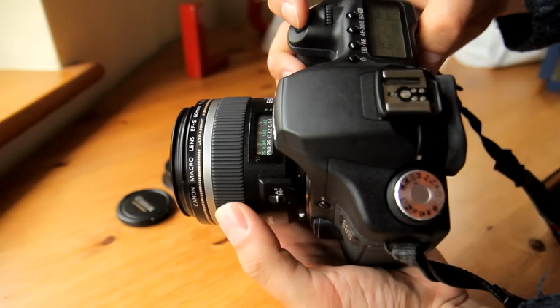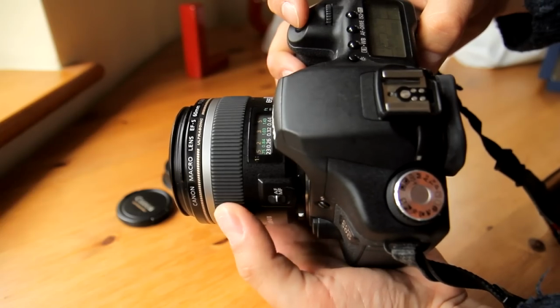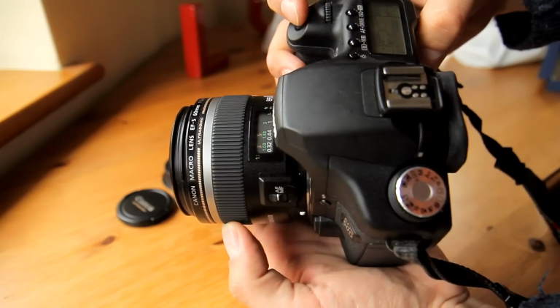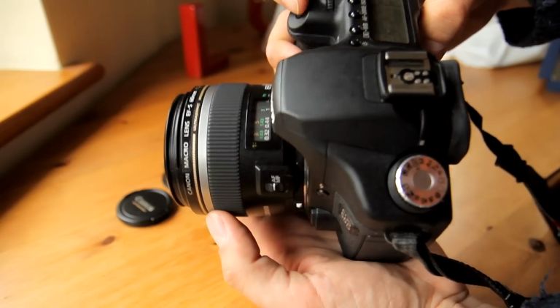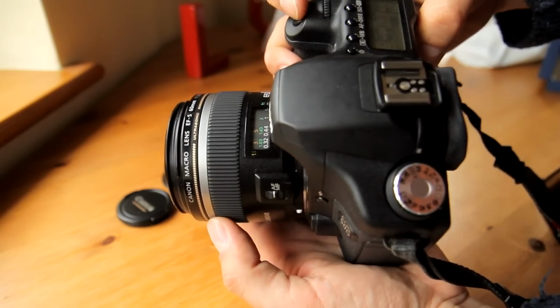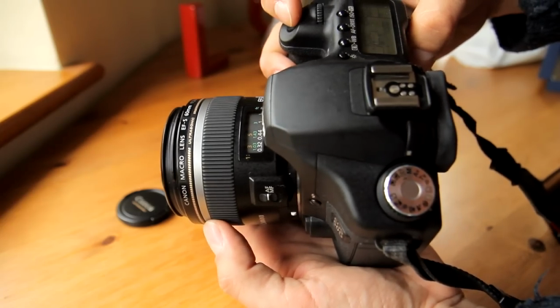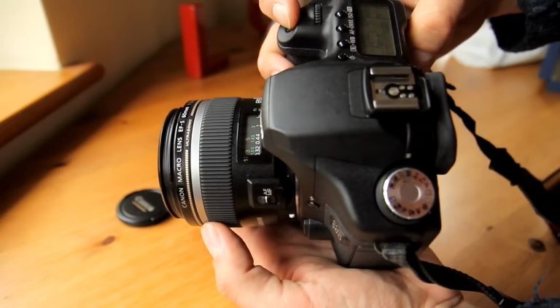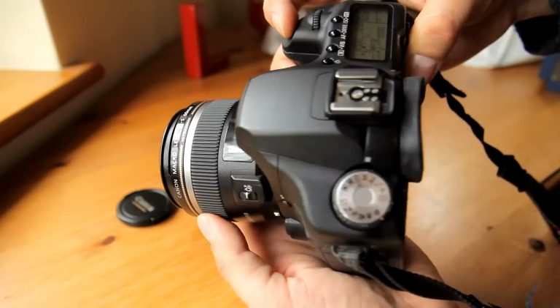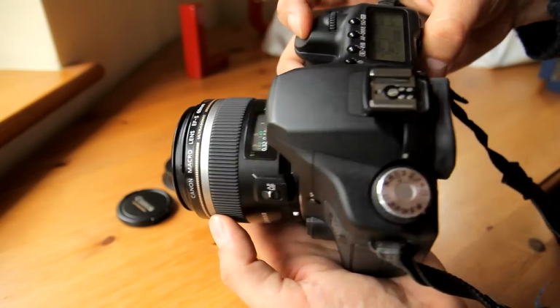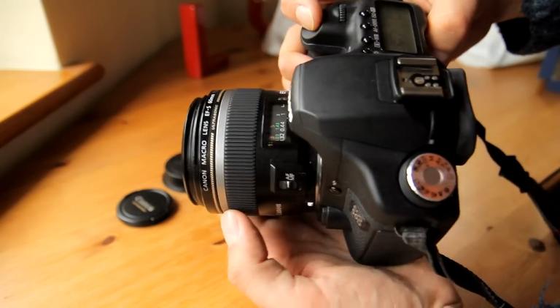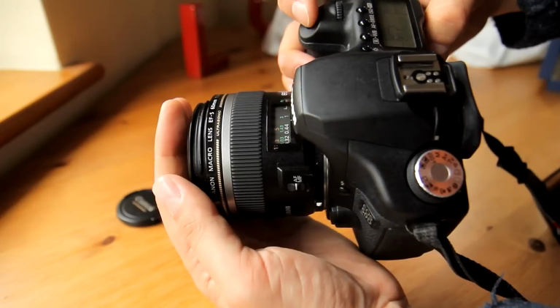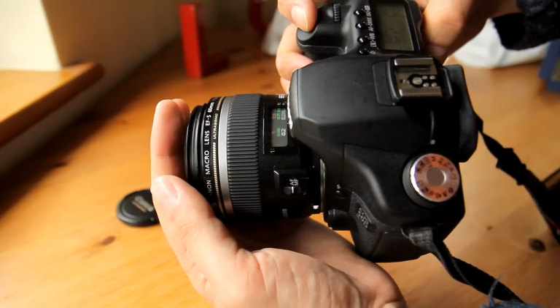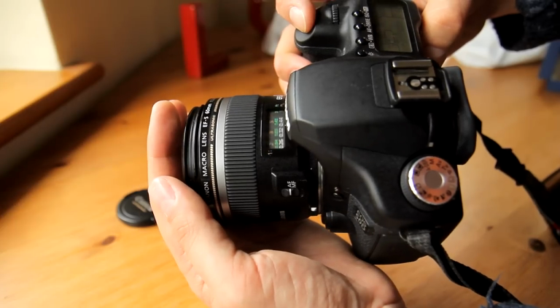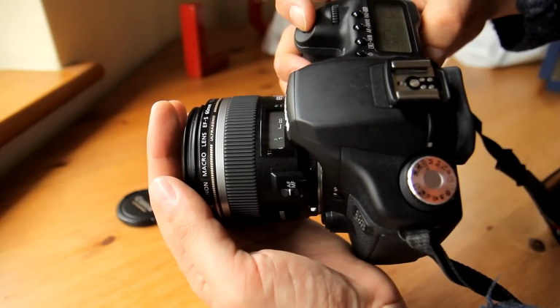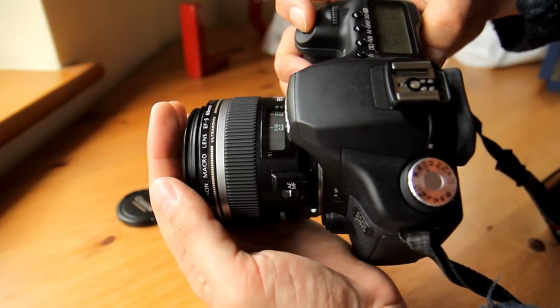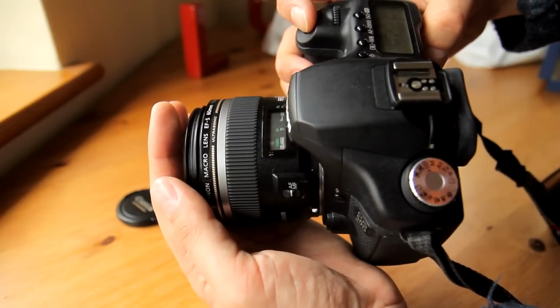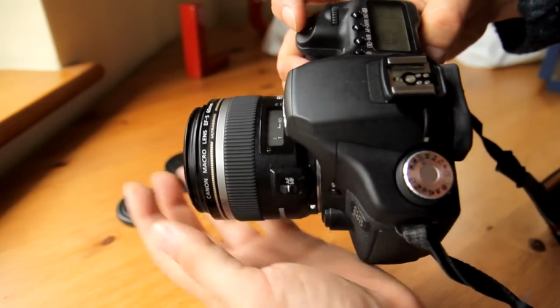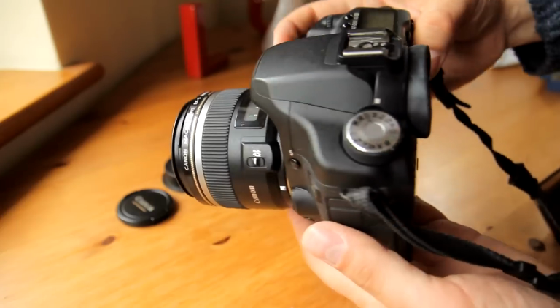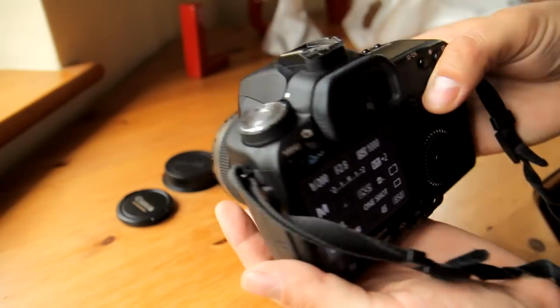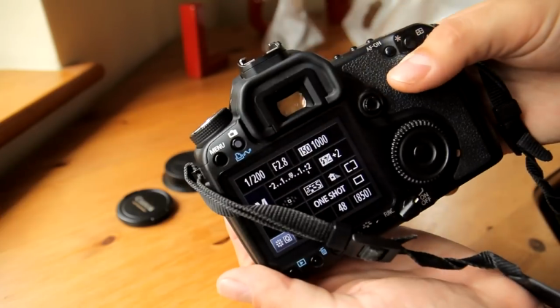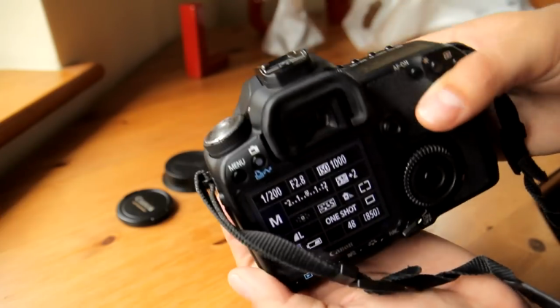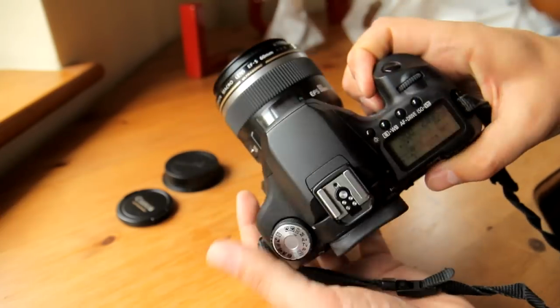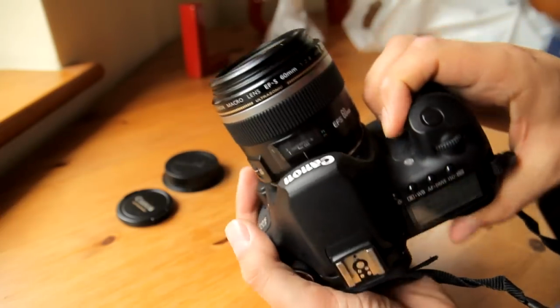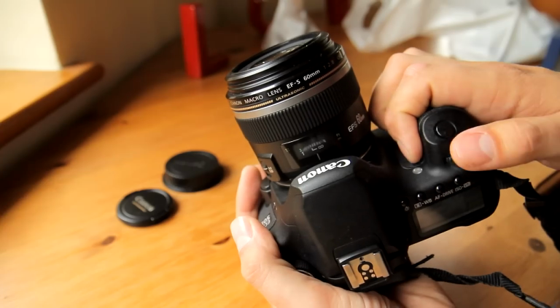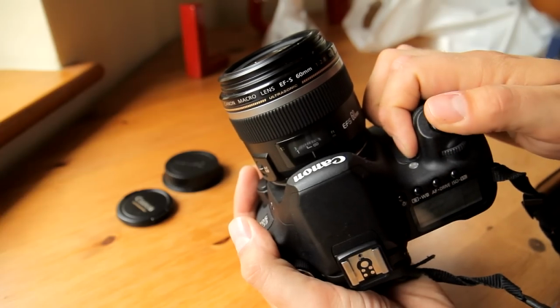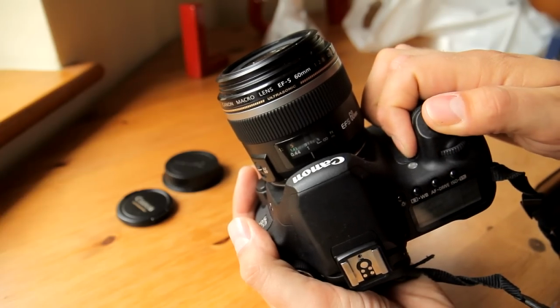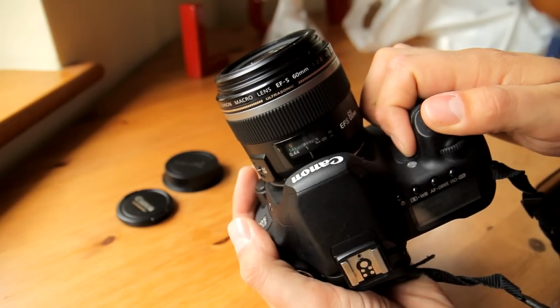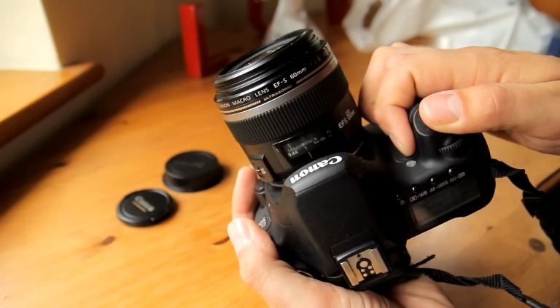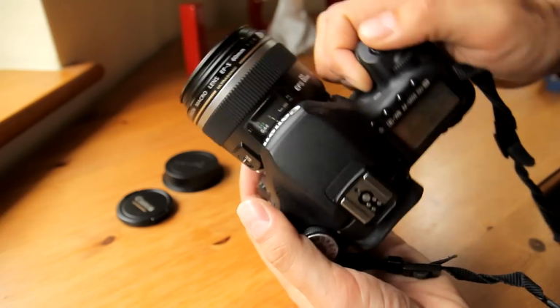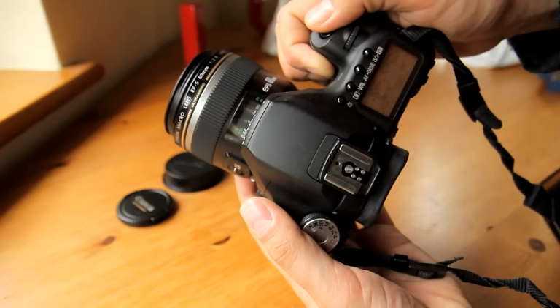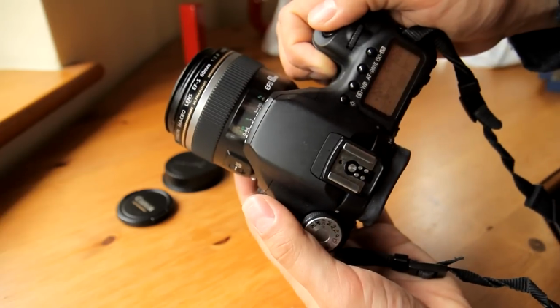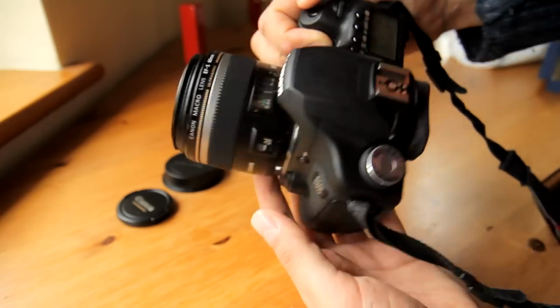Compared to other macro lenses, this lens is really small and light, which means it doesn't take up loads of space in your camera bag. It feels solid and well-built, and it handles really nicely on my Canon 60D camera.